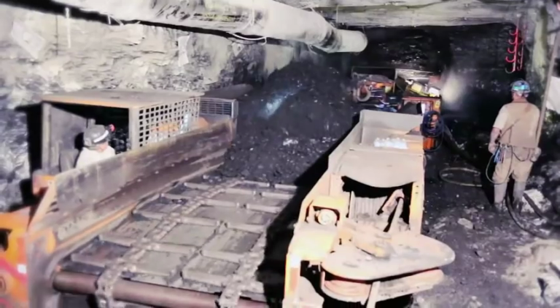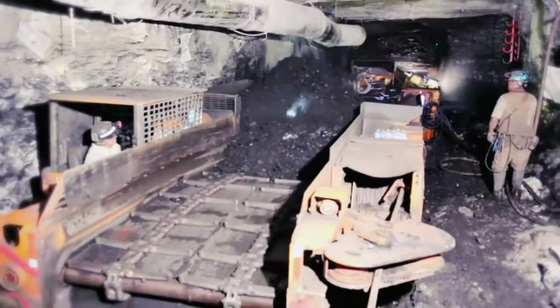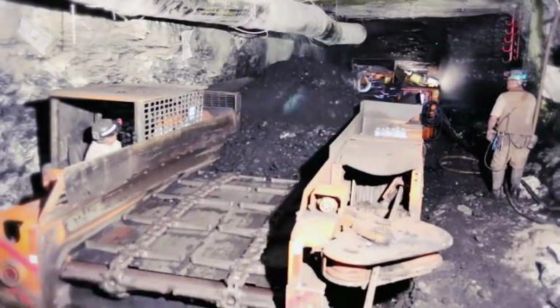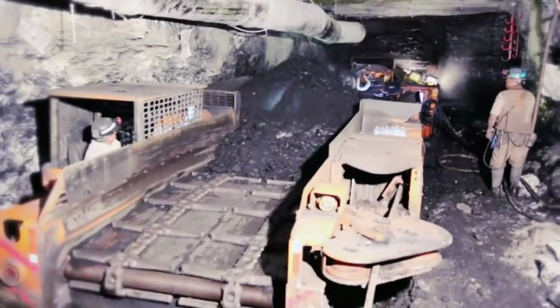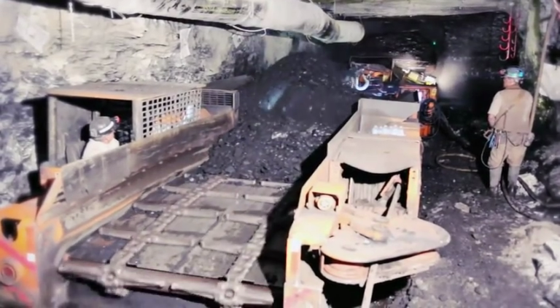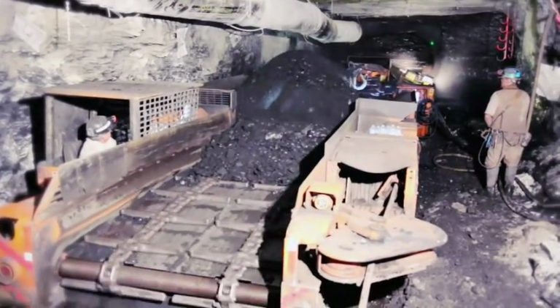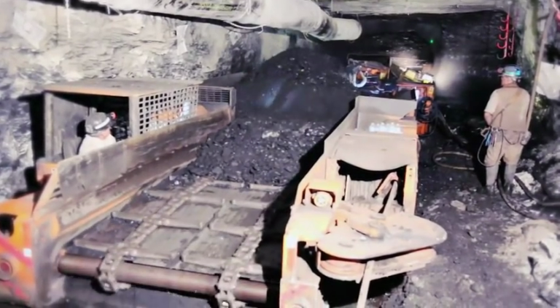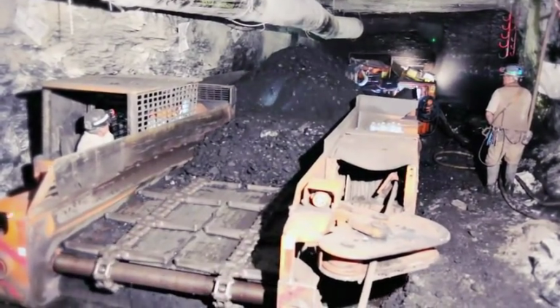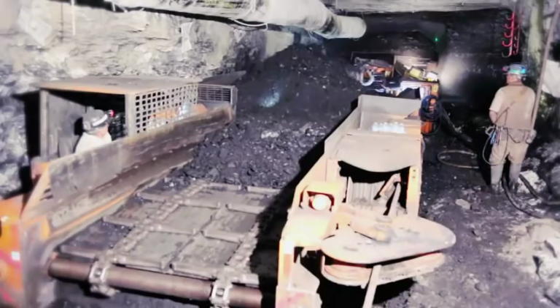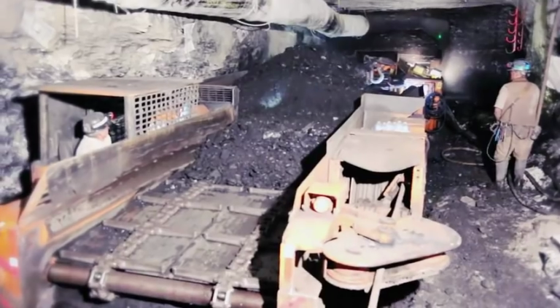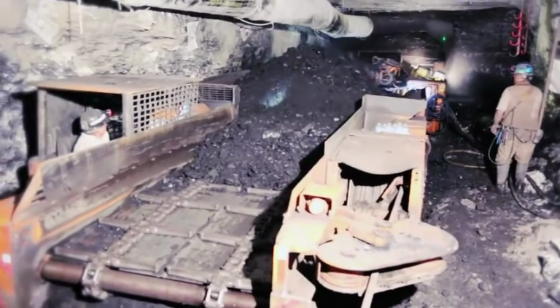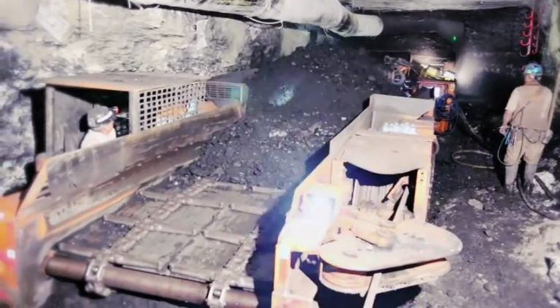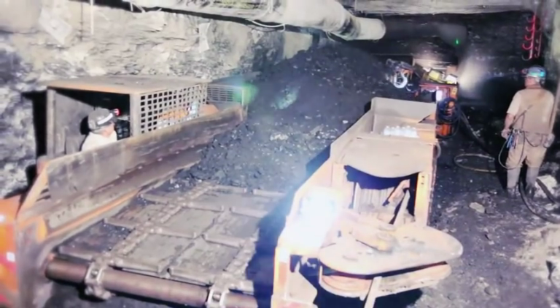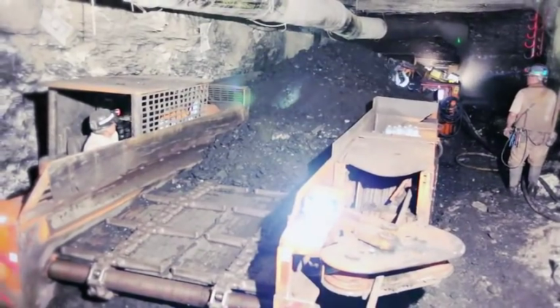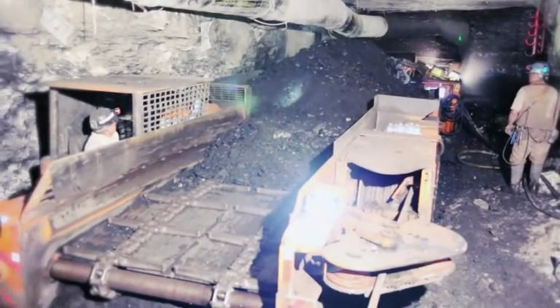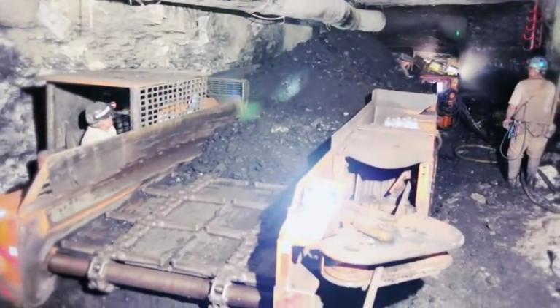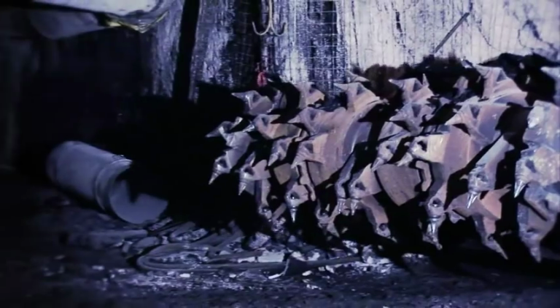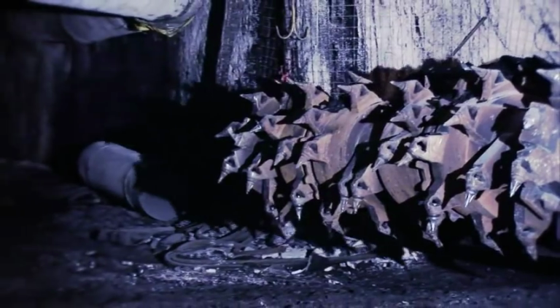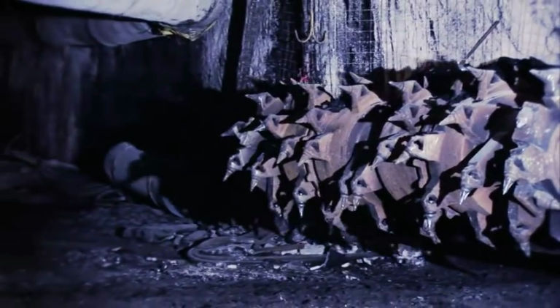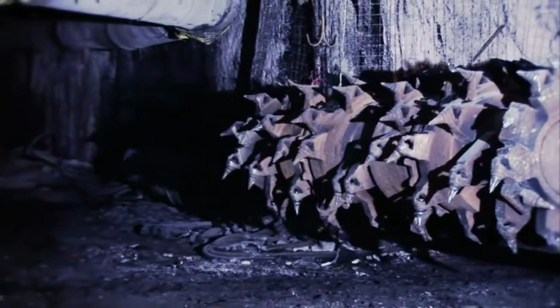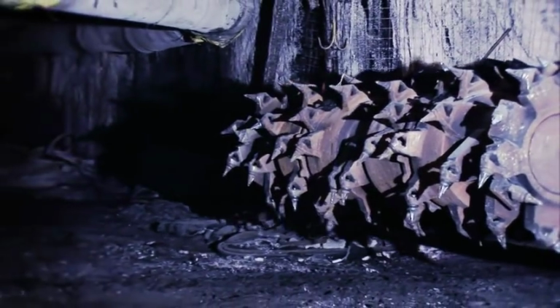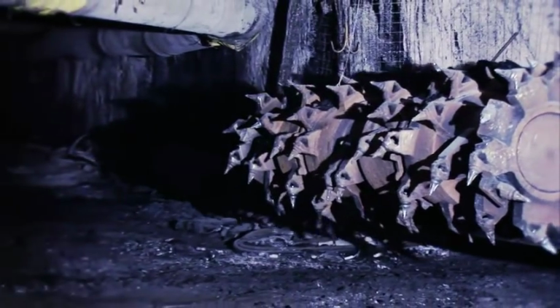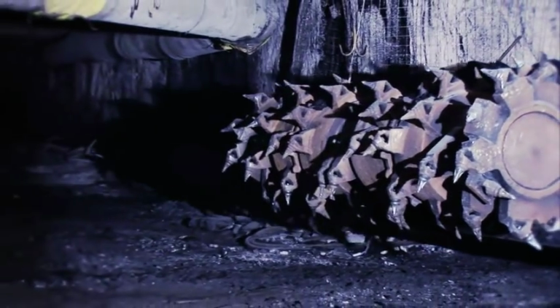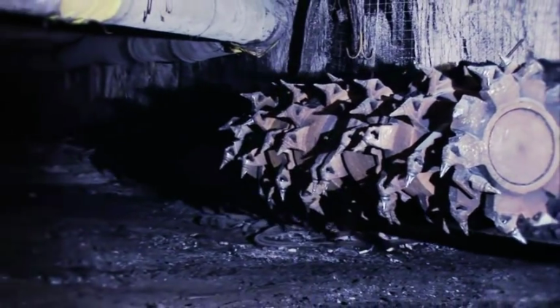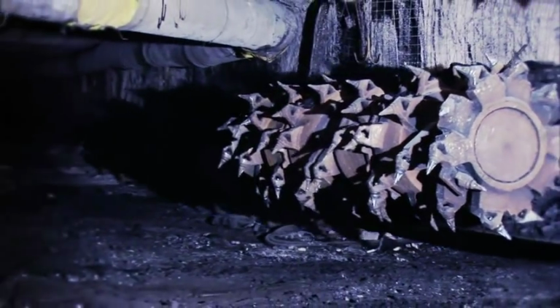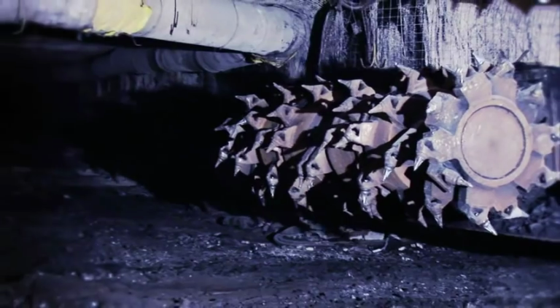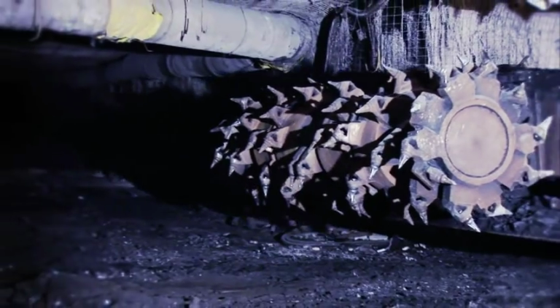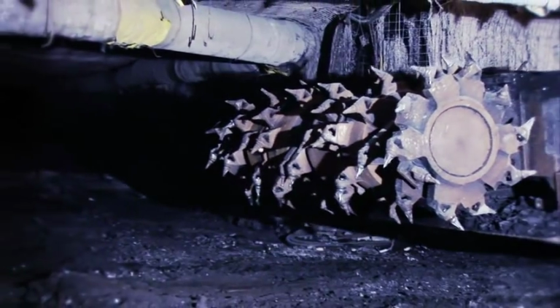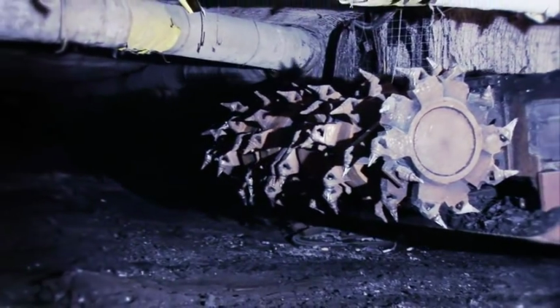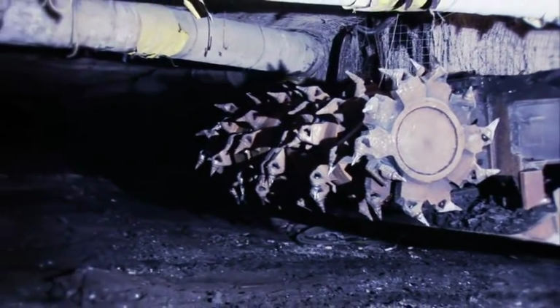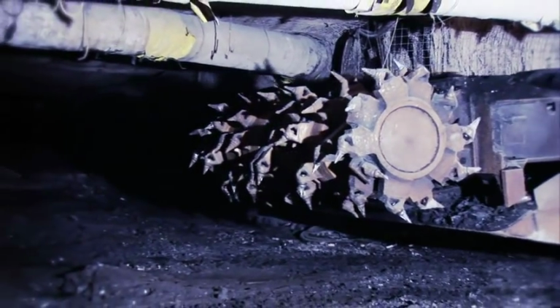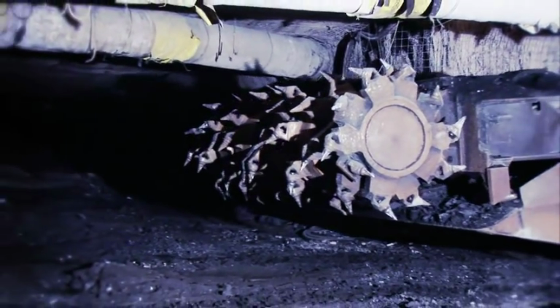The CM is capable of mining up to 20 tons of coal per minute. Remote controlled continuous miners are used to work on a variety of difficult seams and conditions.